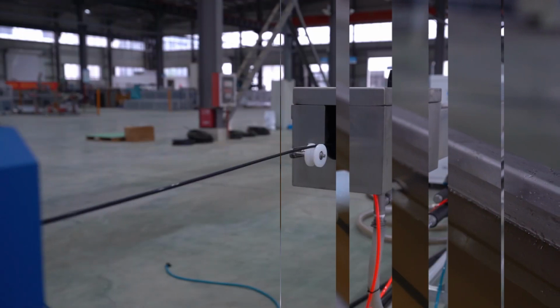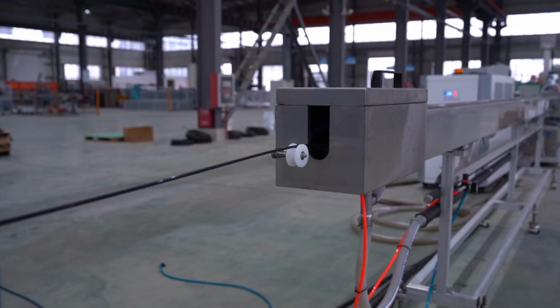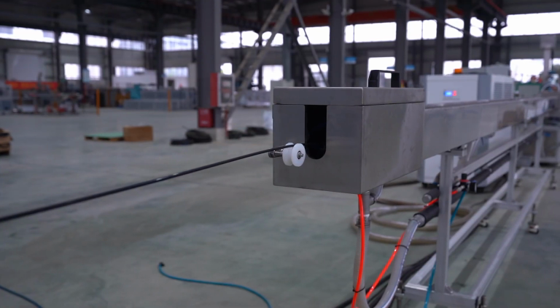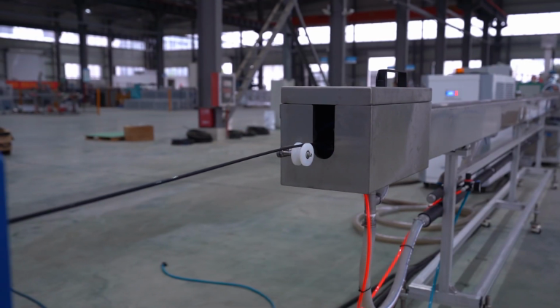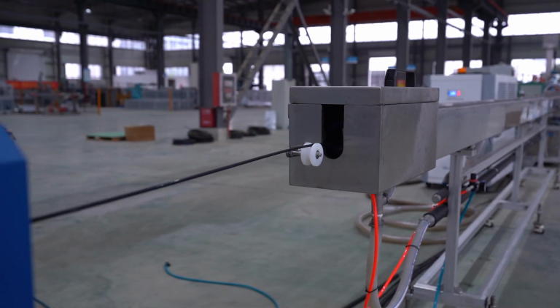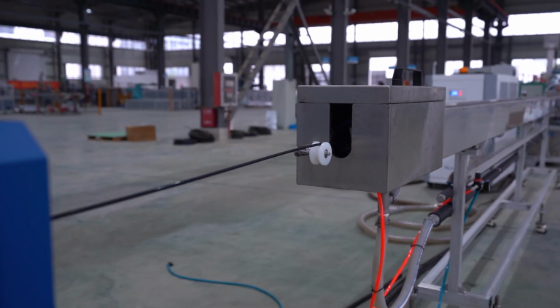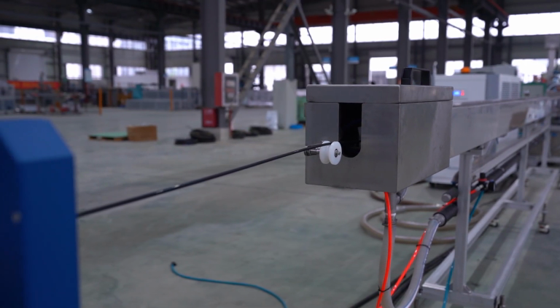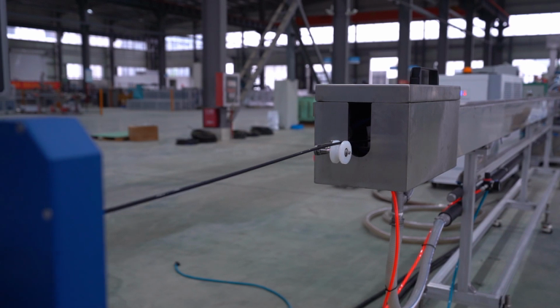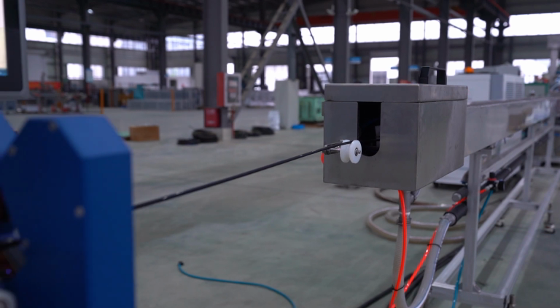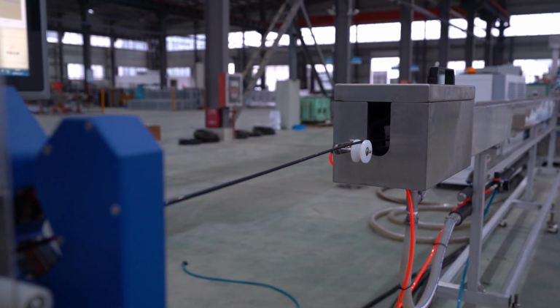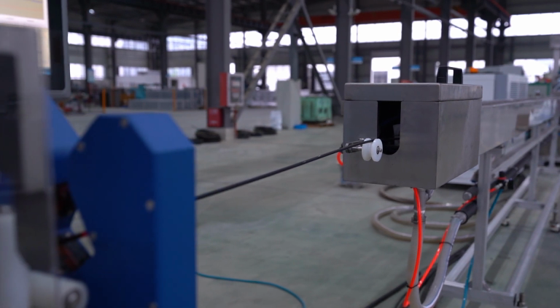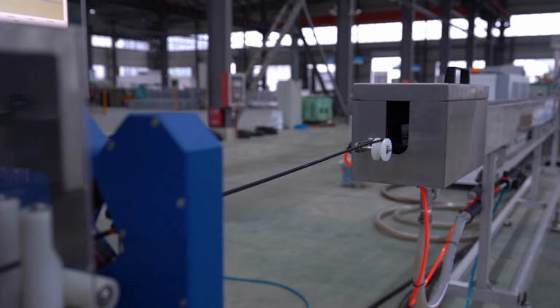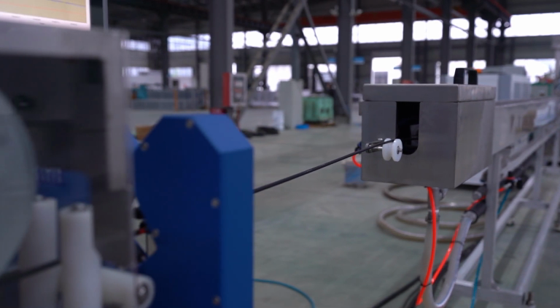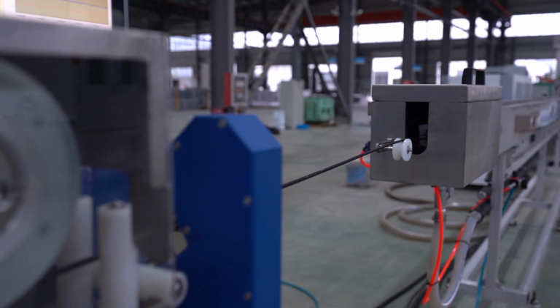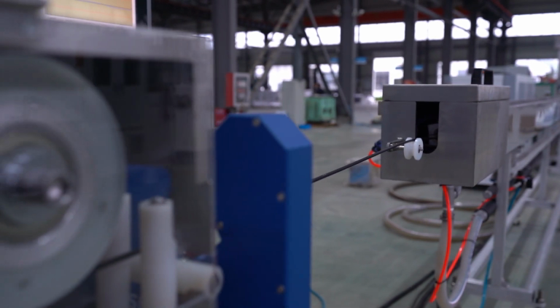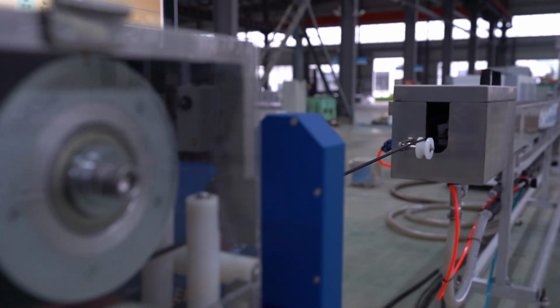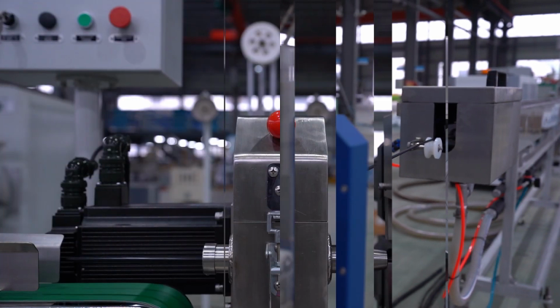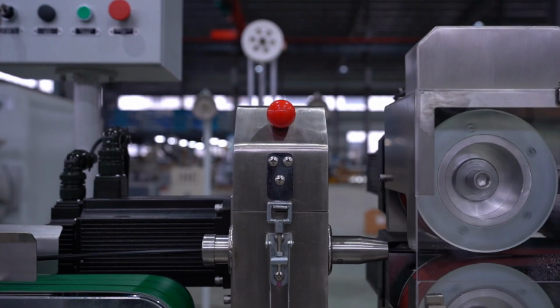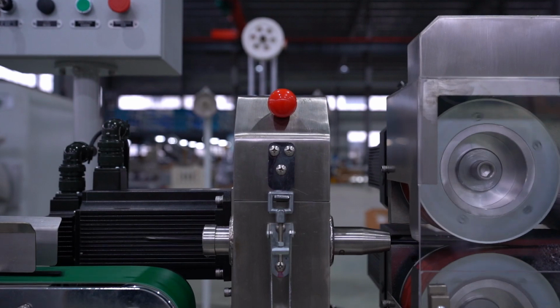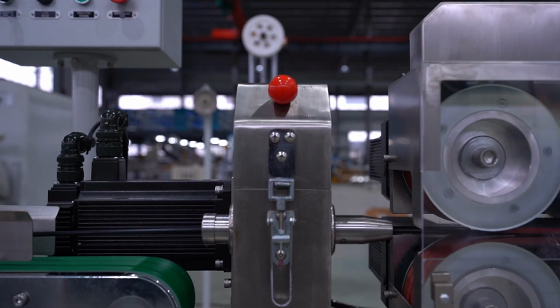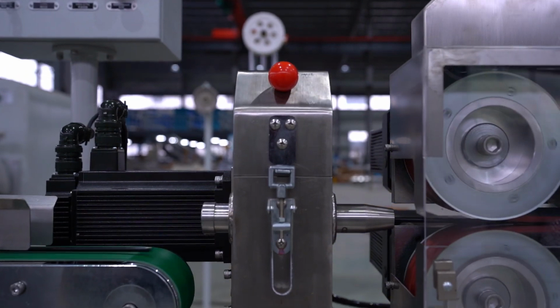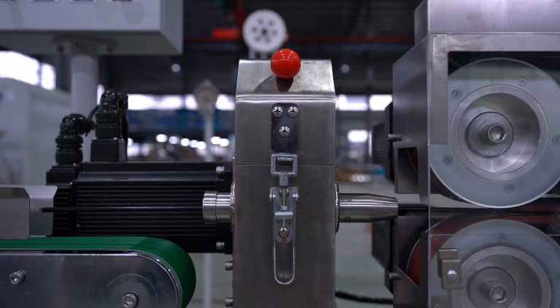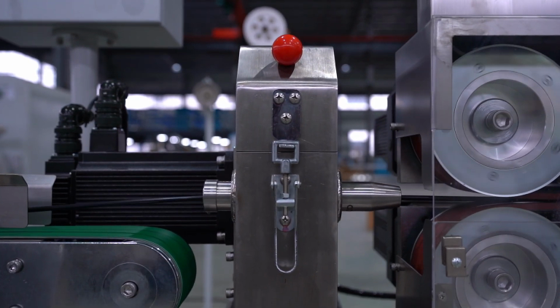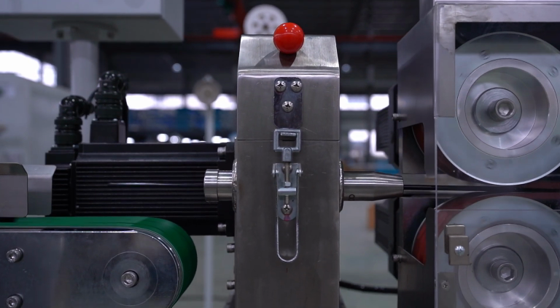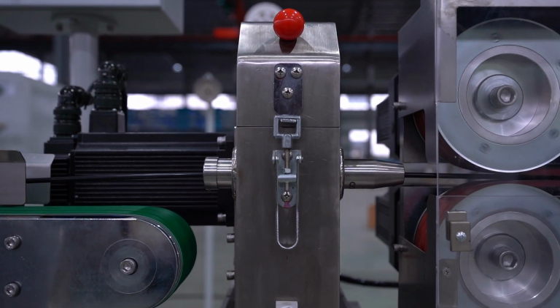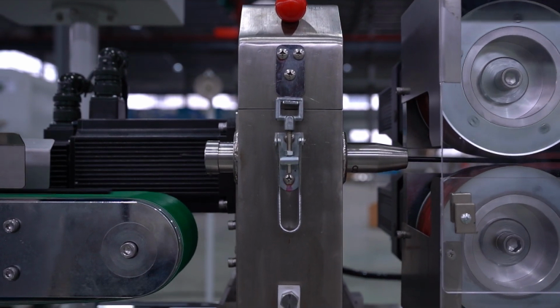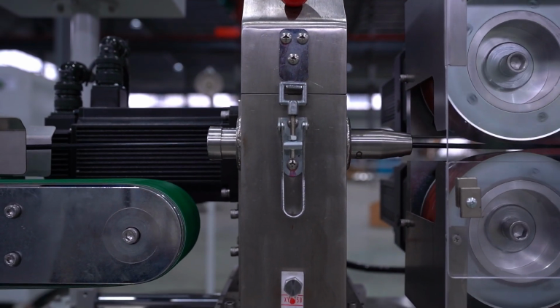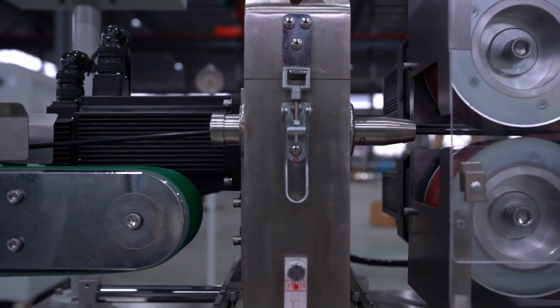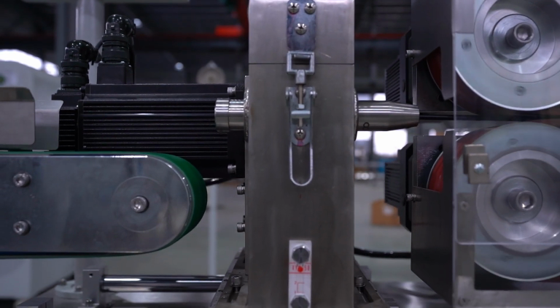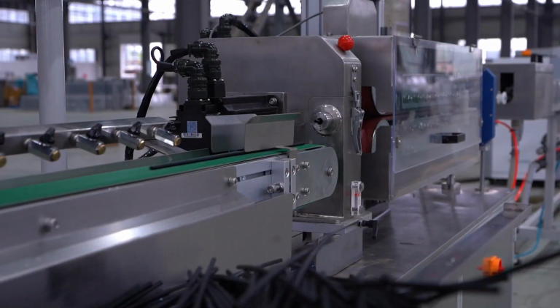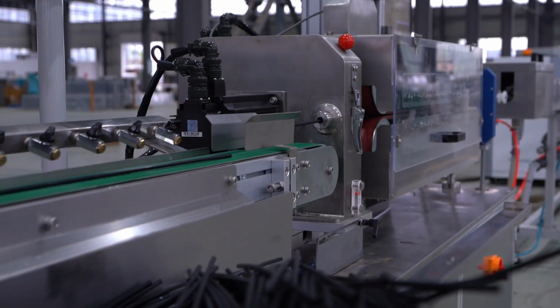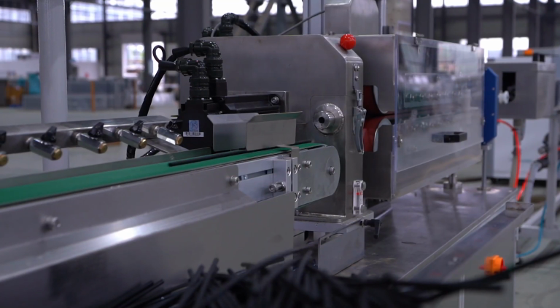We provide comprehensive support from equipment installation and commissioning to operation training and after-sales service. Our technical team is always ready to support you and ensure the efficient operation of the equipment.